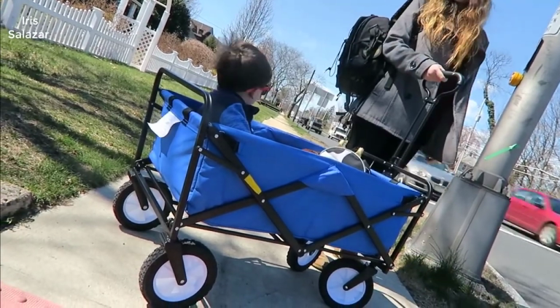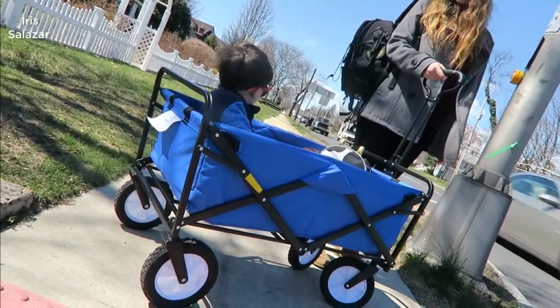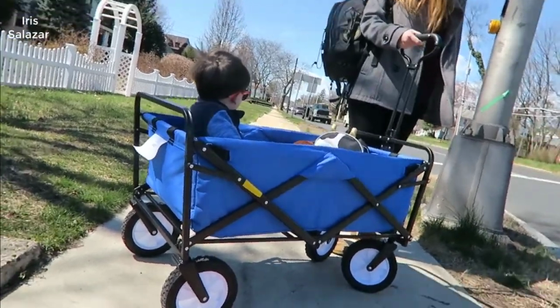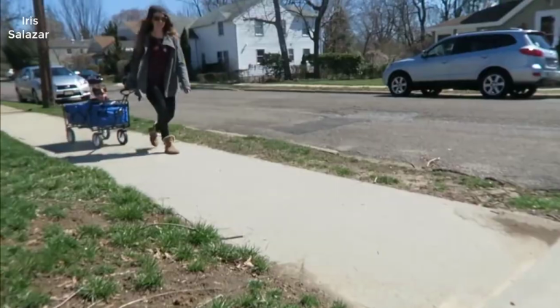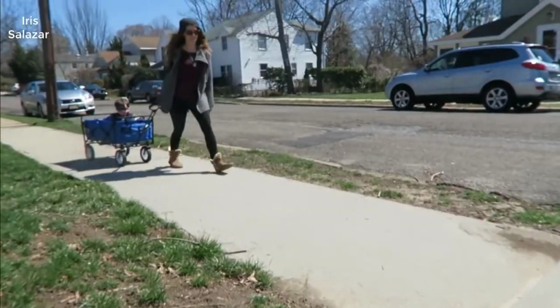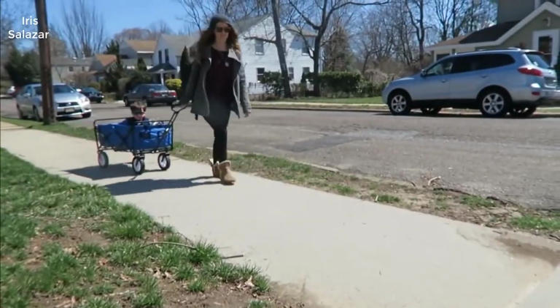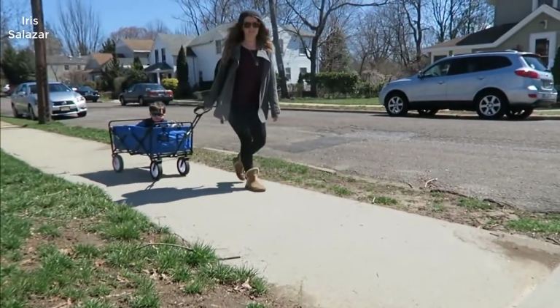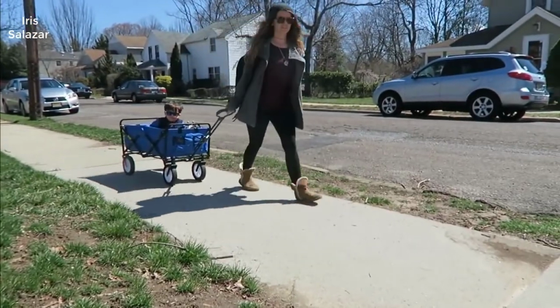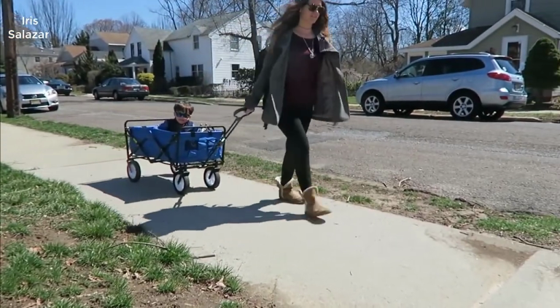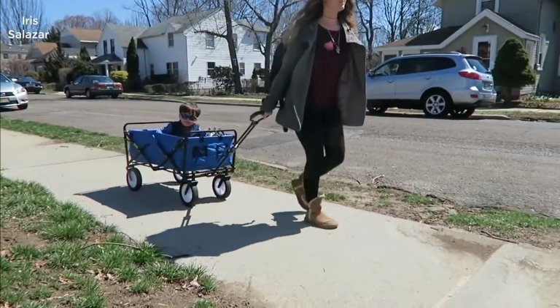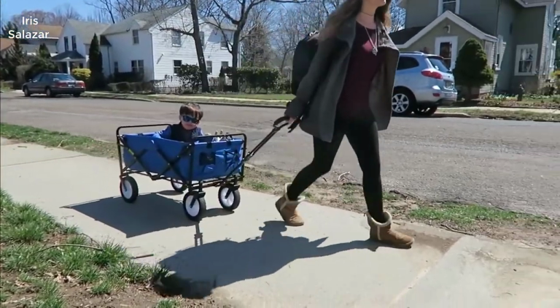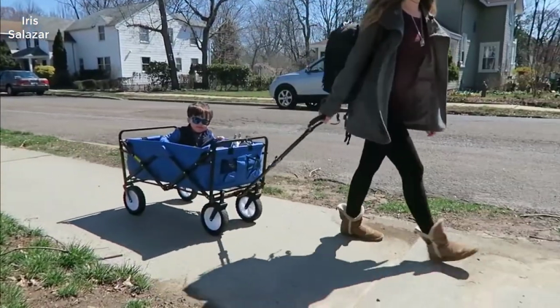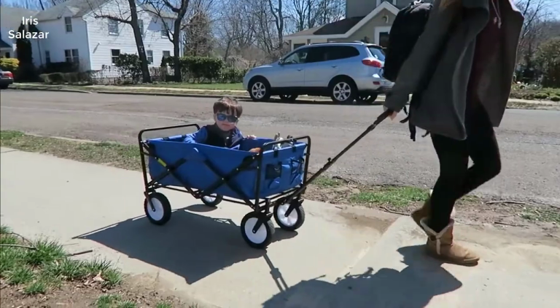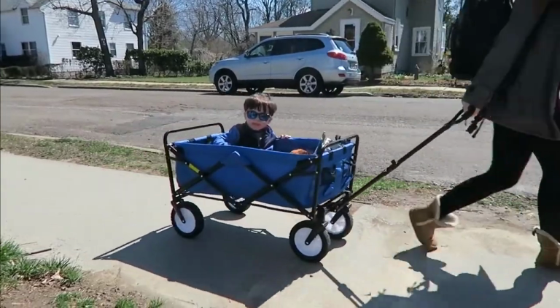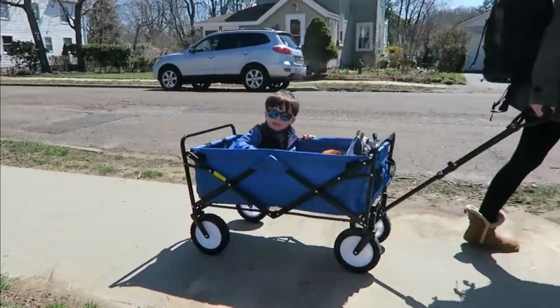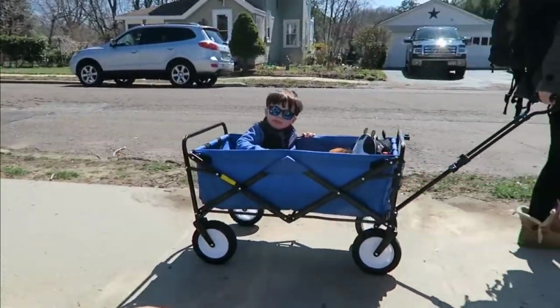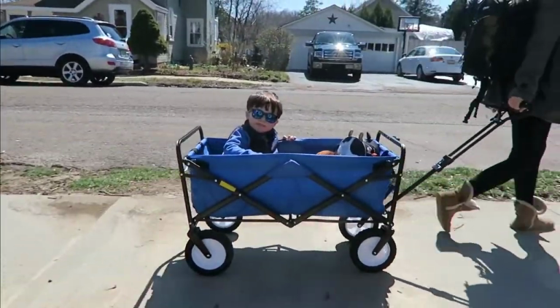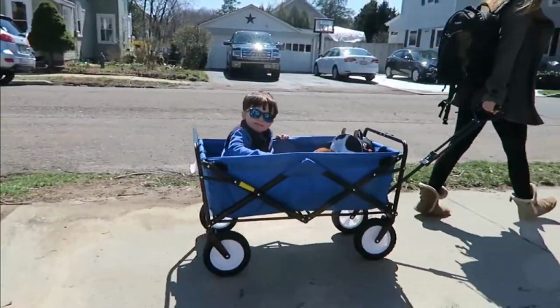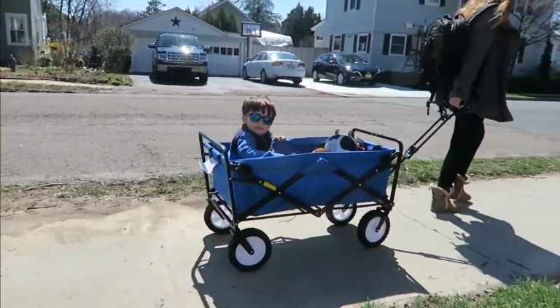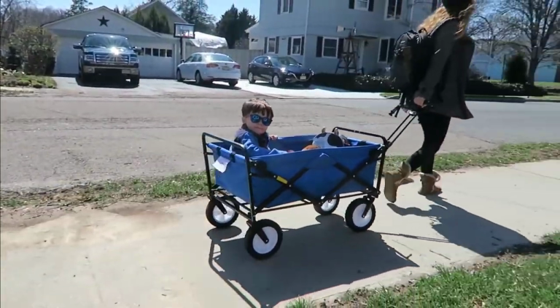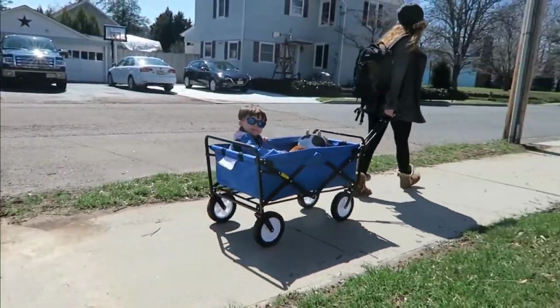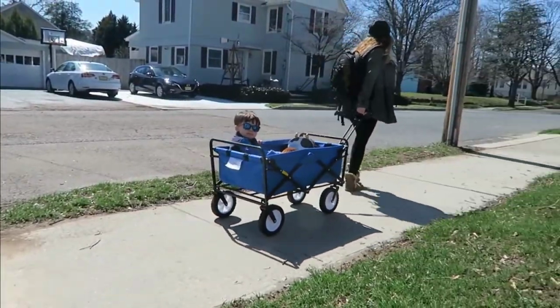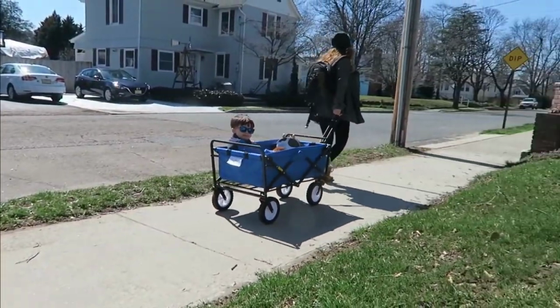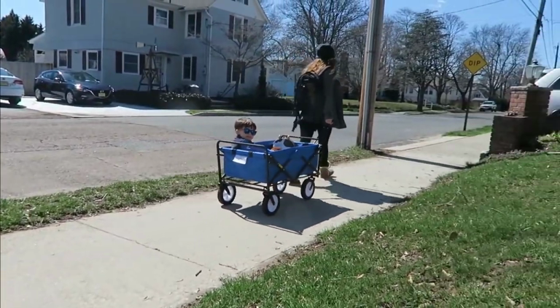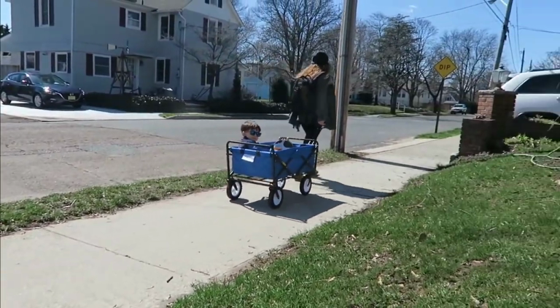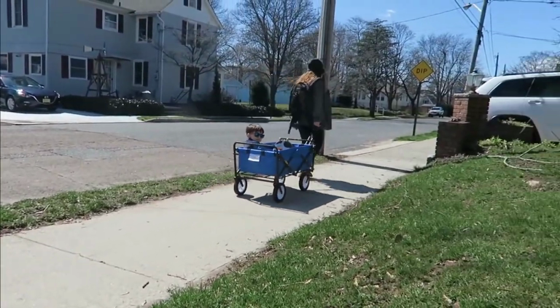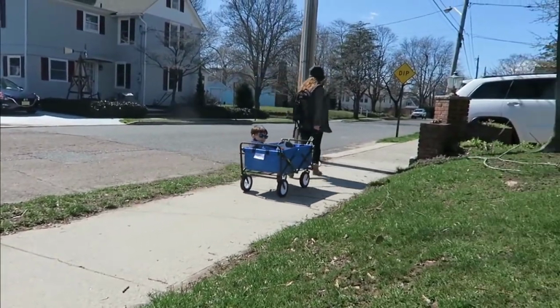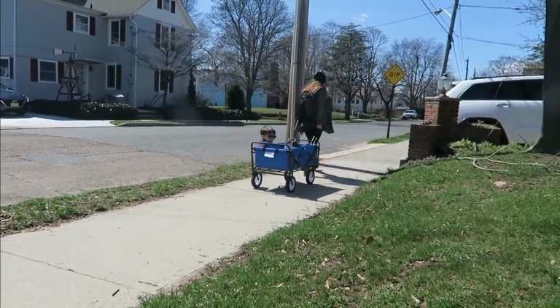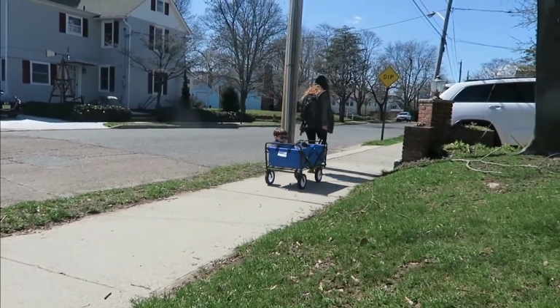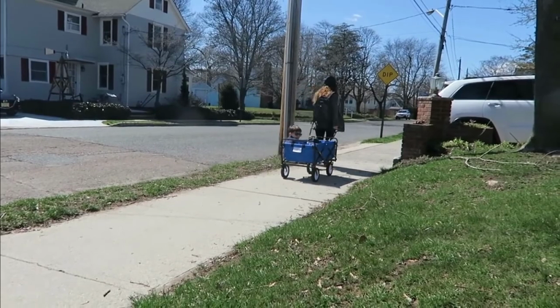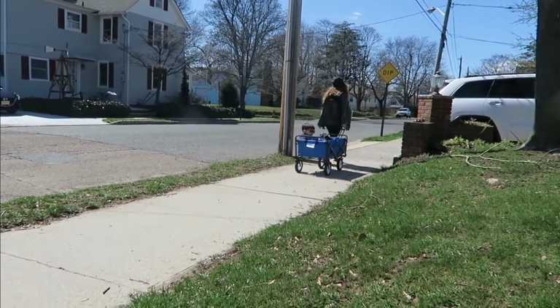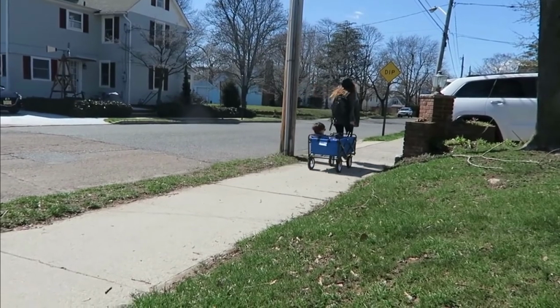Anyway, just a real short review today. It's a really nice wagon. No complaints with it at all. Check it out. Thanks for watching guys, have a great day.